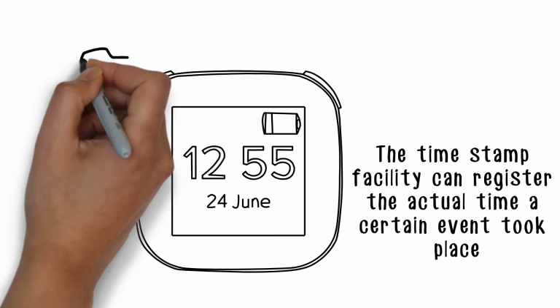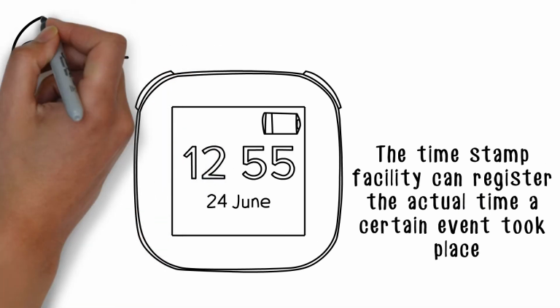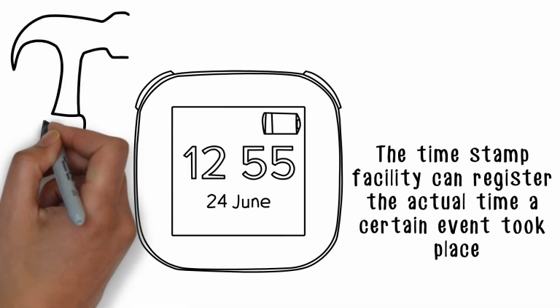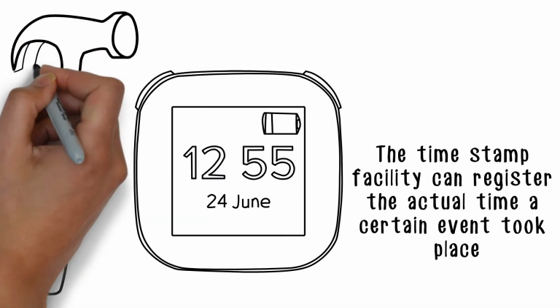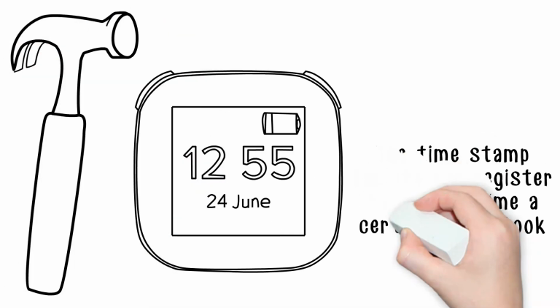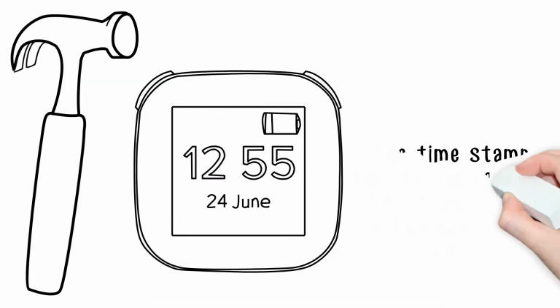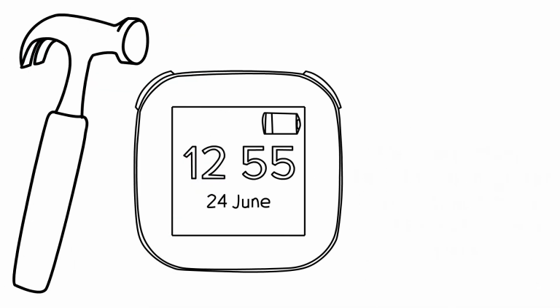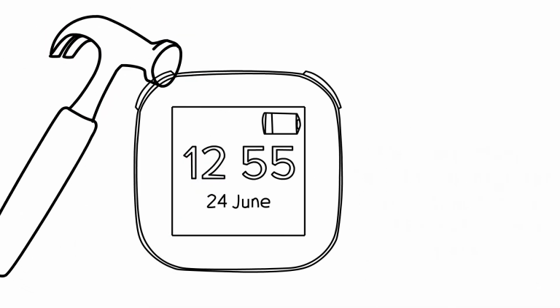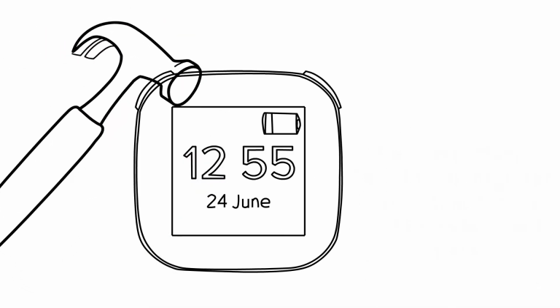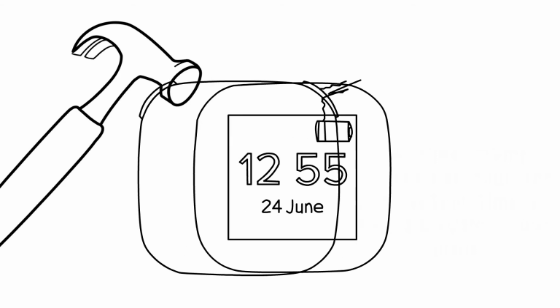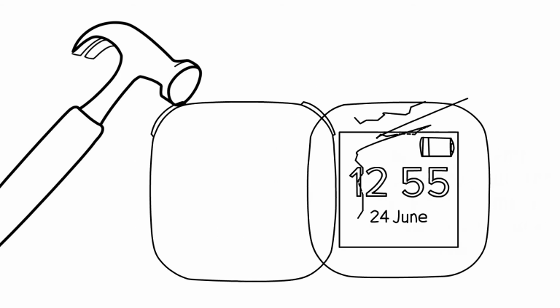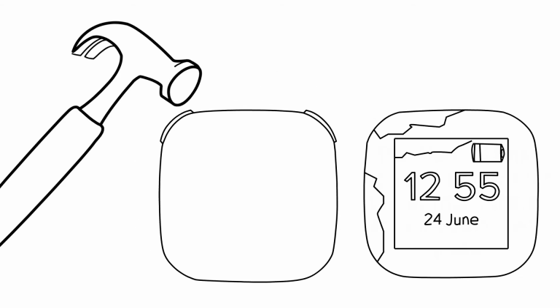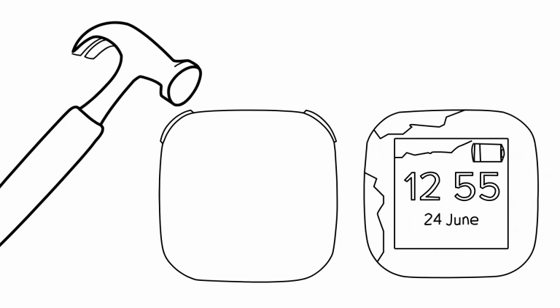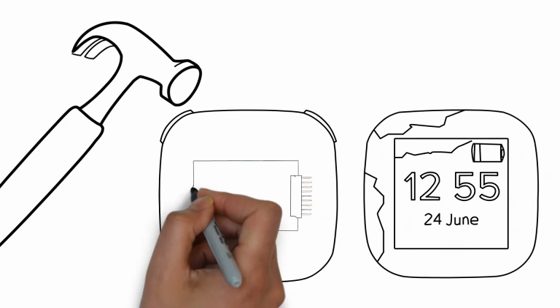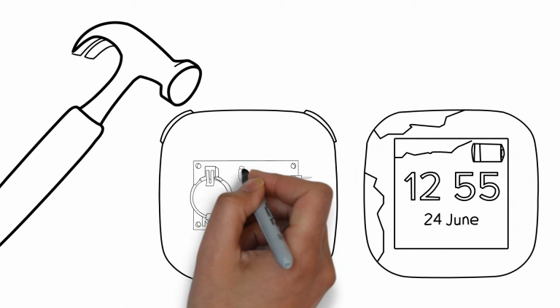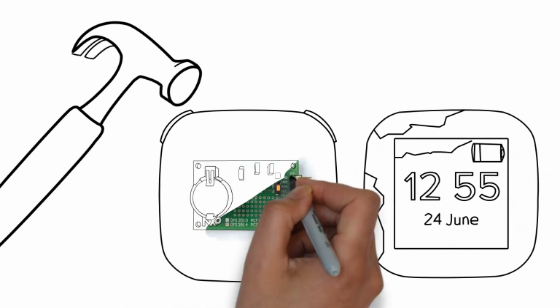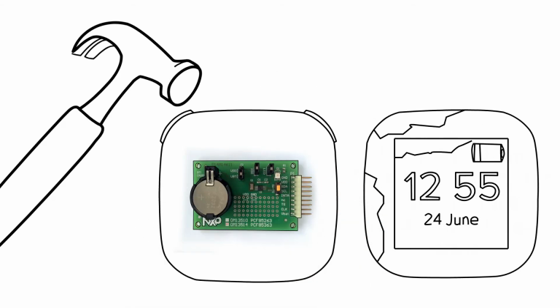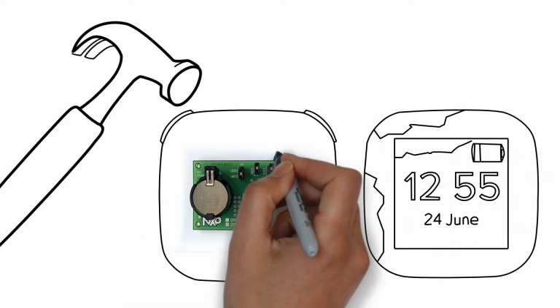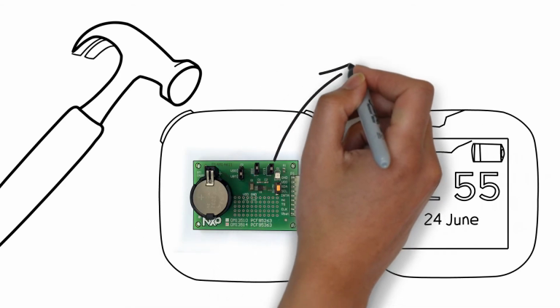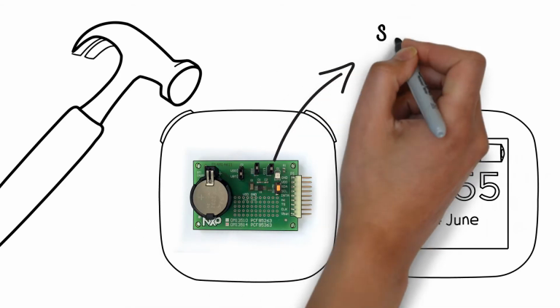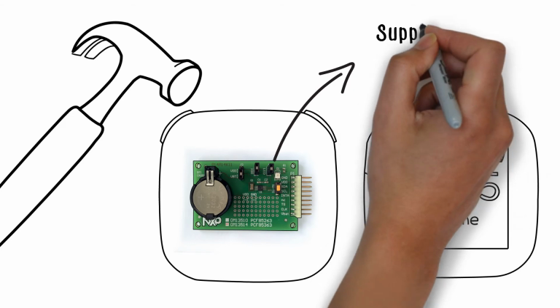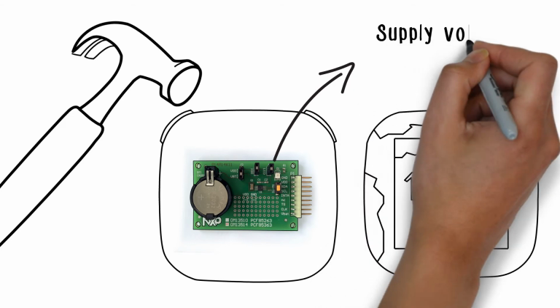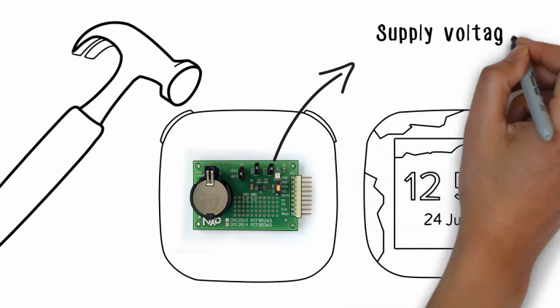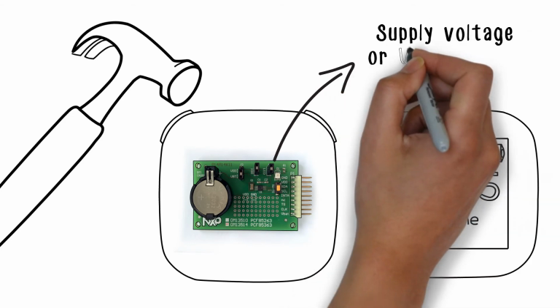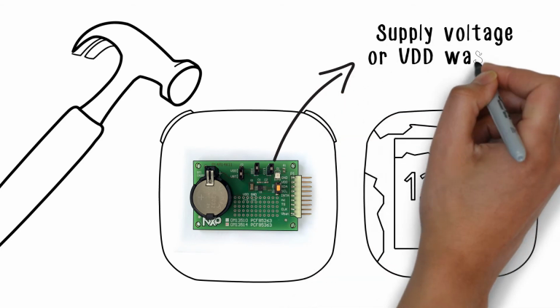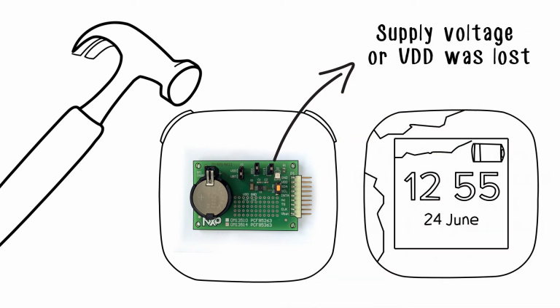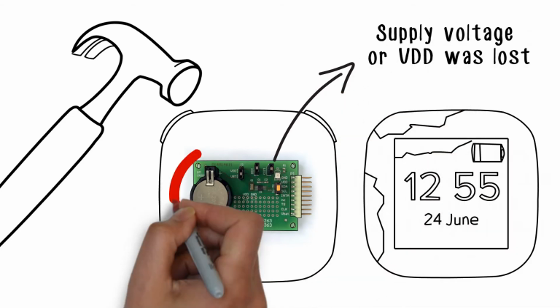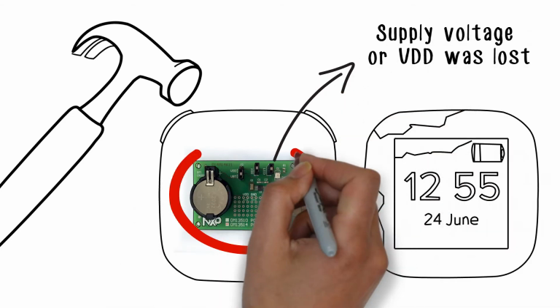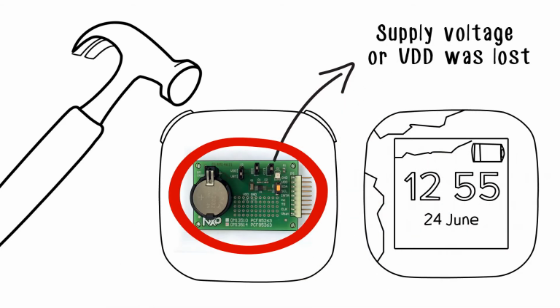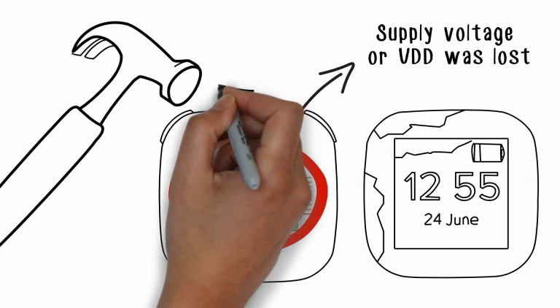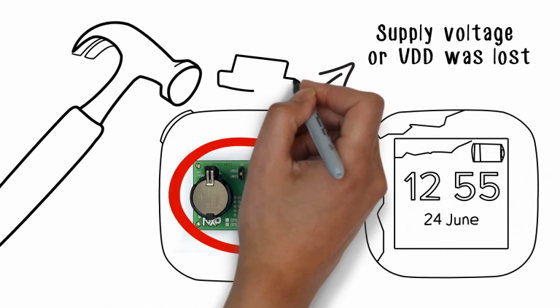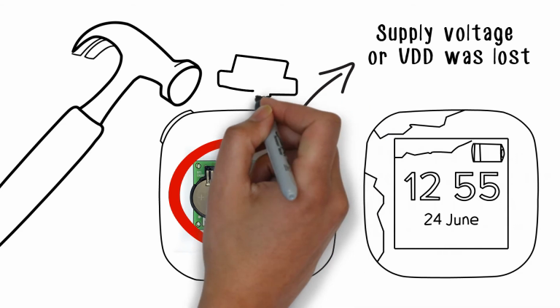A safety switch can be monitored if someone opens the housing case, like if someone tries to manipulate the energy meter. Another event could be if the supply voltage, or VDD, was lost and the RTC is switched over to battery power because a switch is closed.